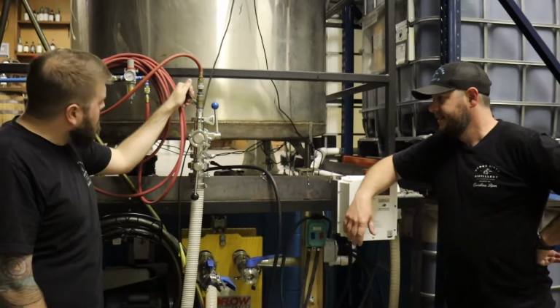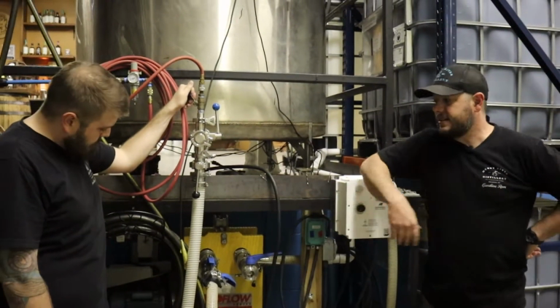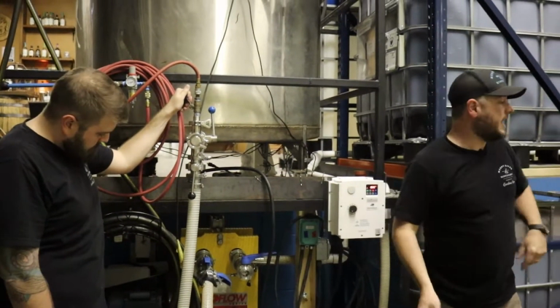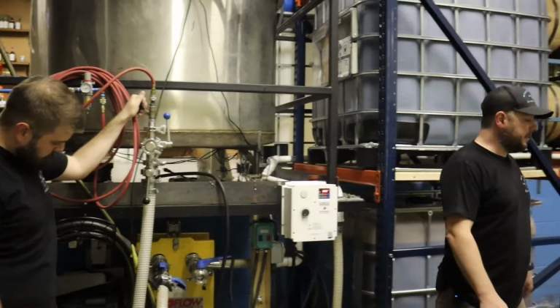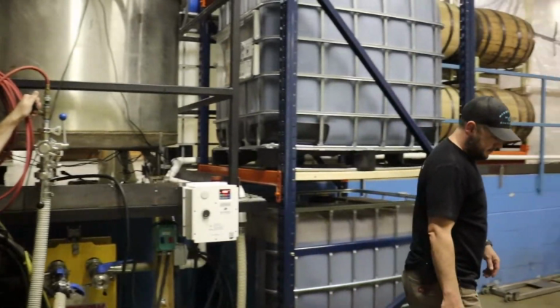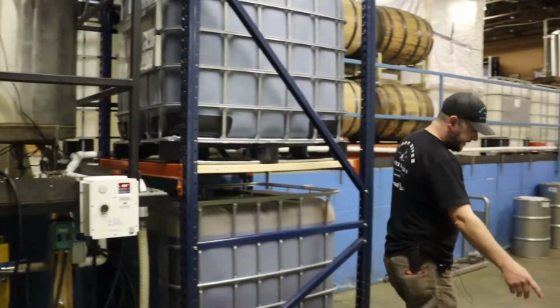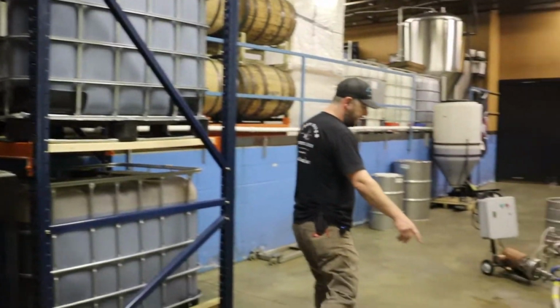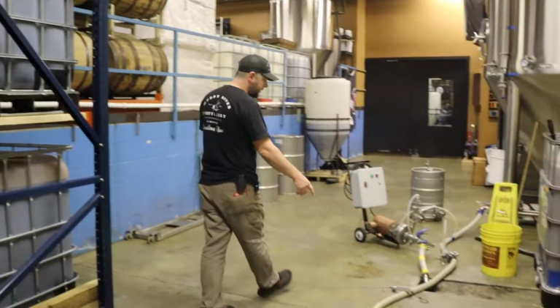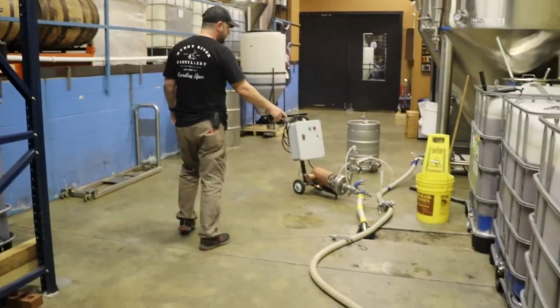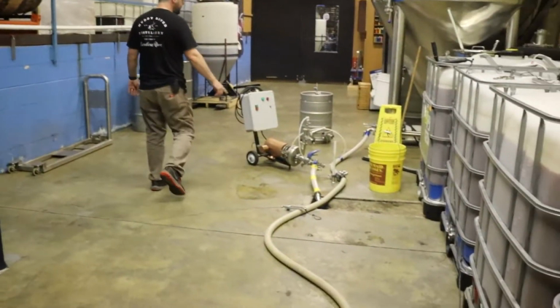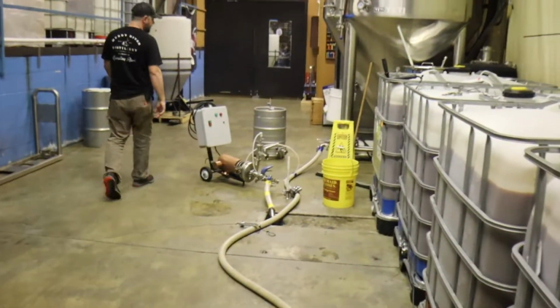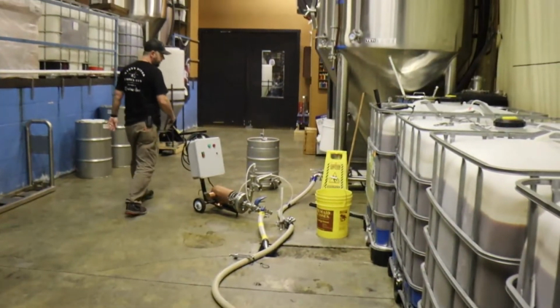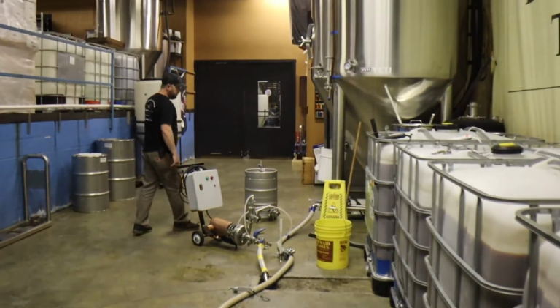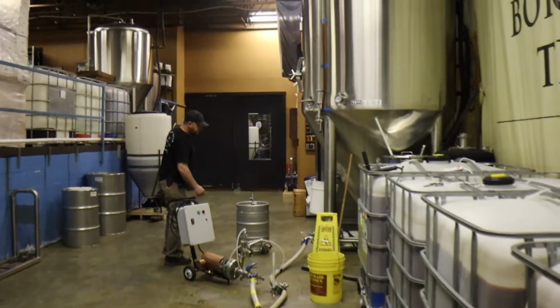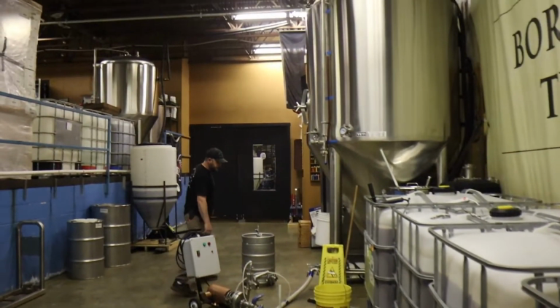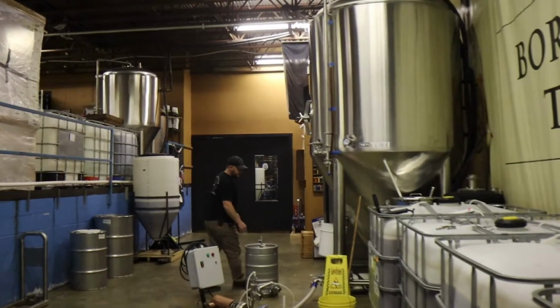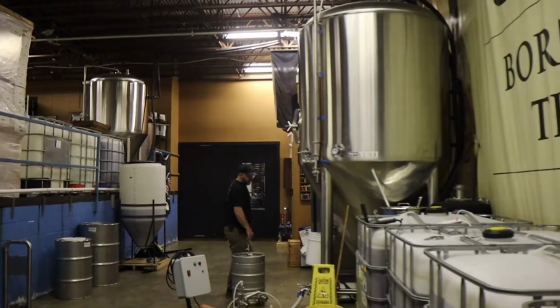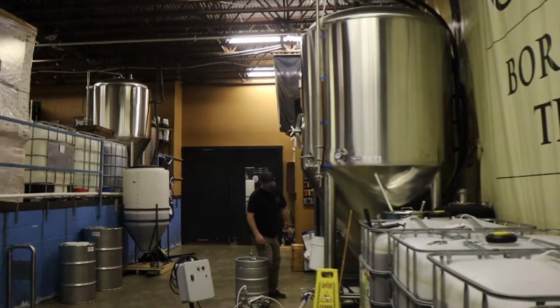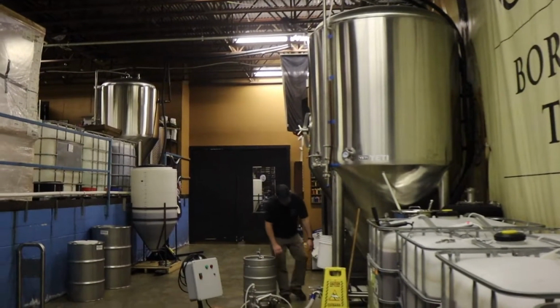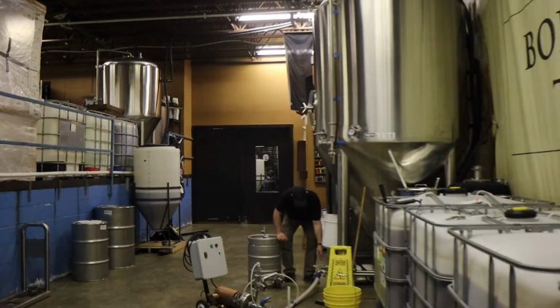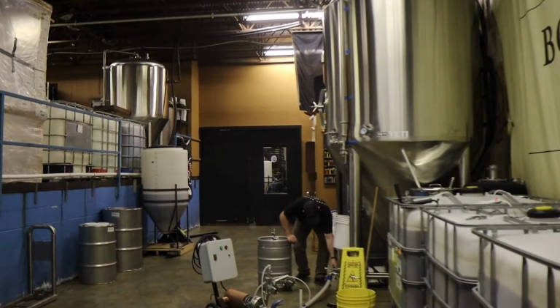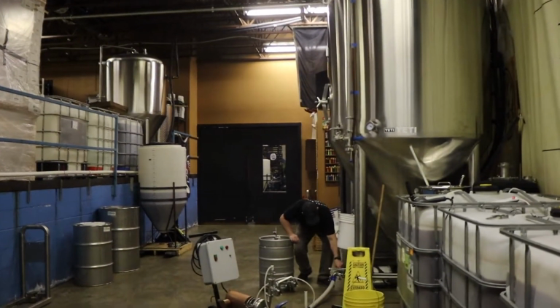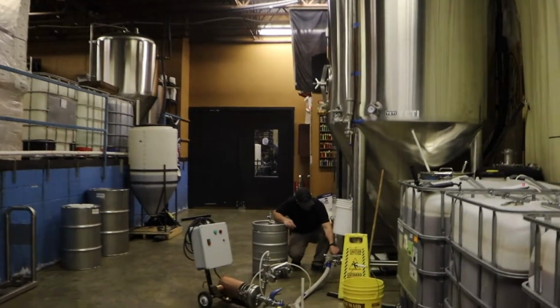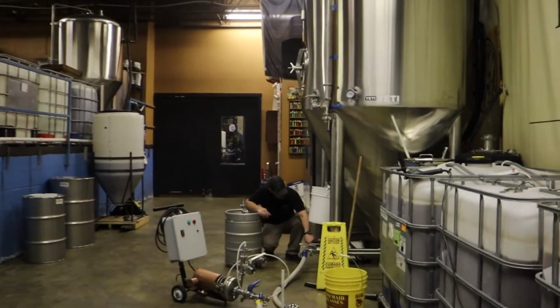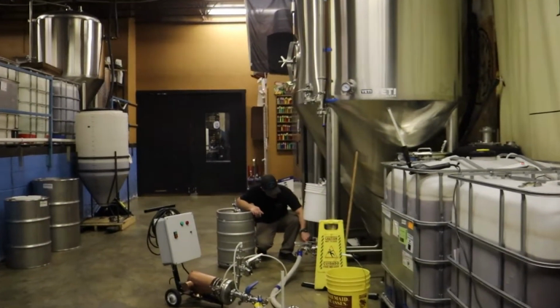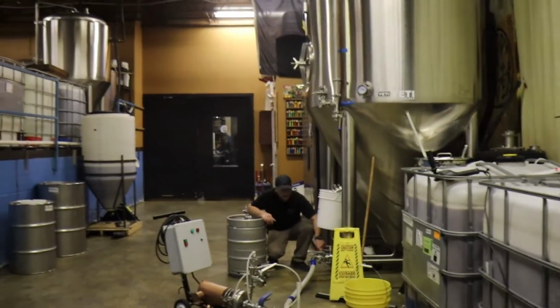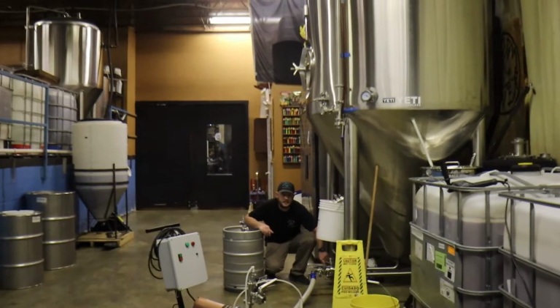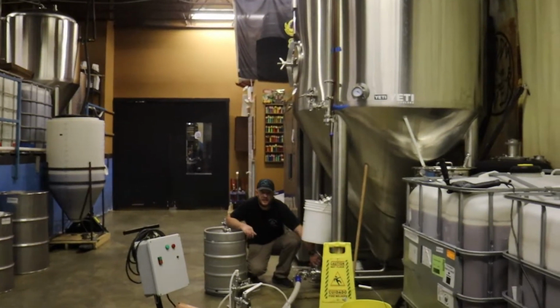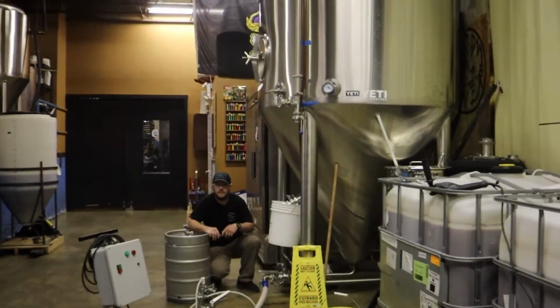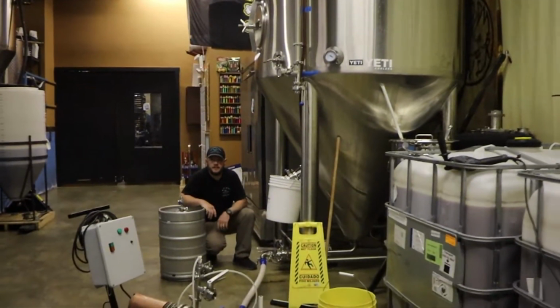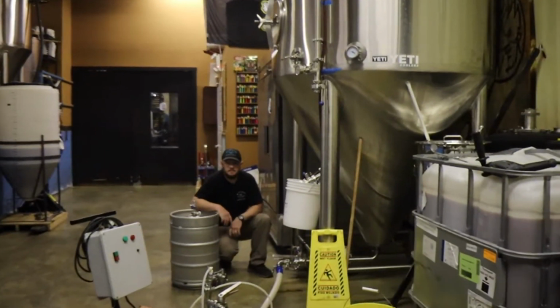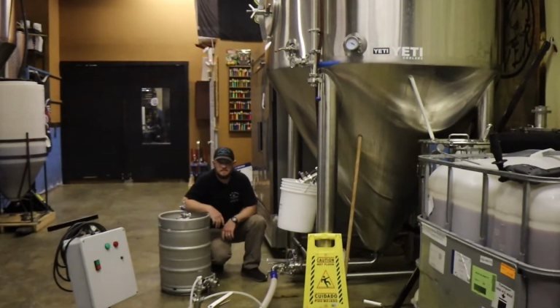He's going to leave that running. We're checking the lines going down through here — they're all looking pretty good. At this point I can shut off the fermenter. She's done filling and kill the air. That's it. Next step is yeast.